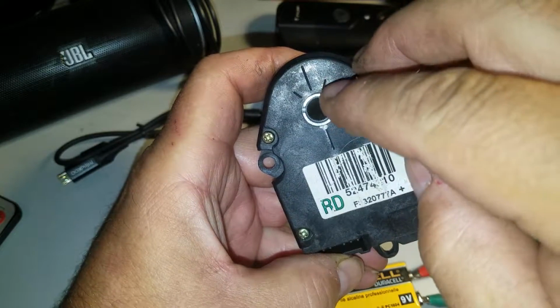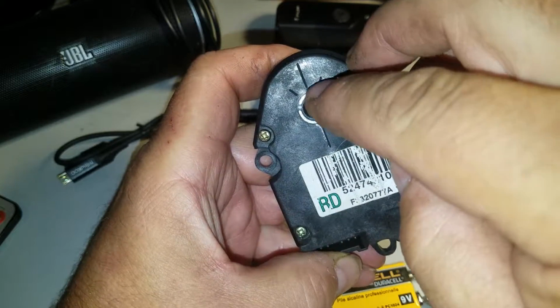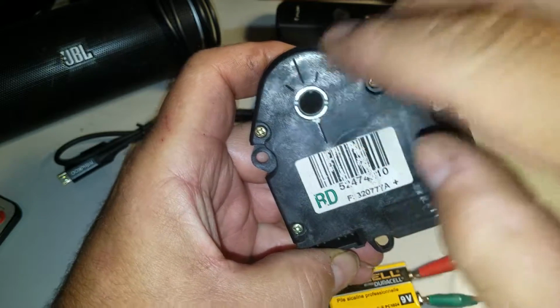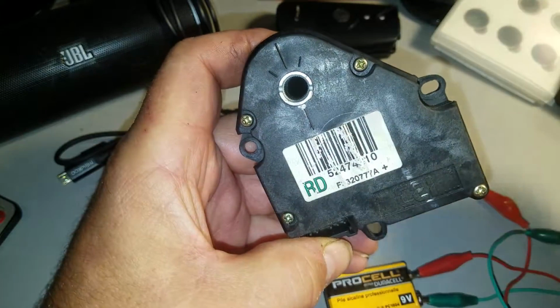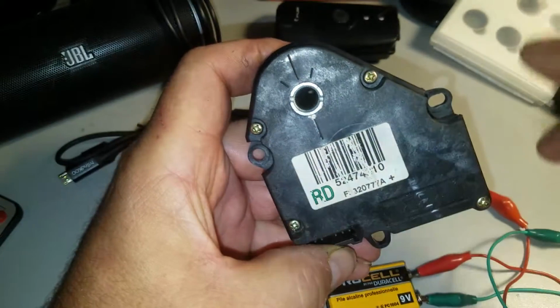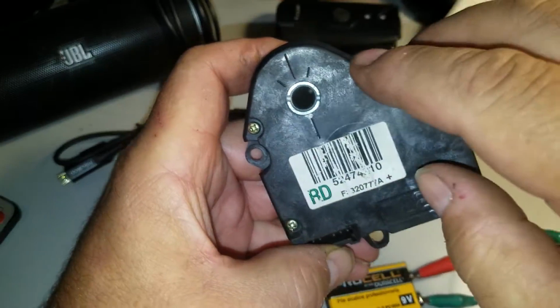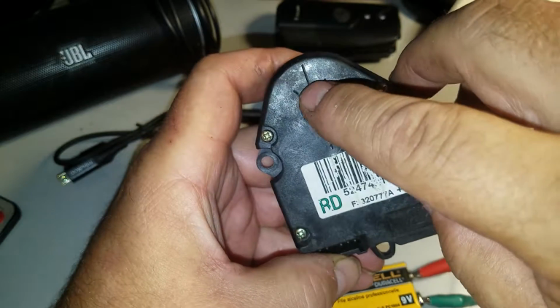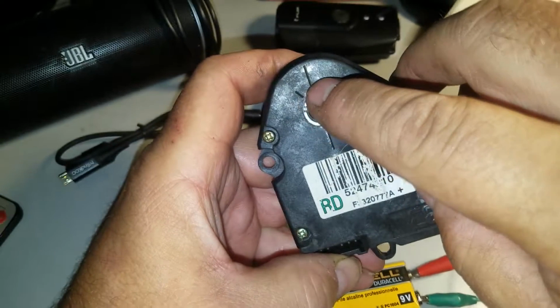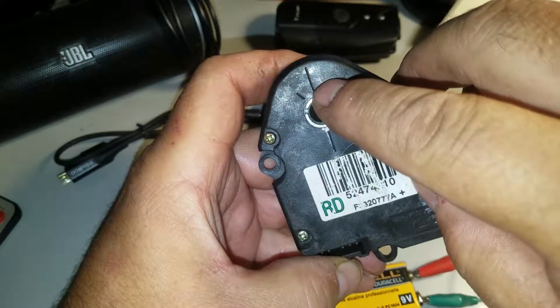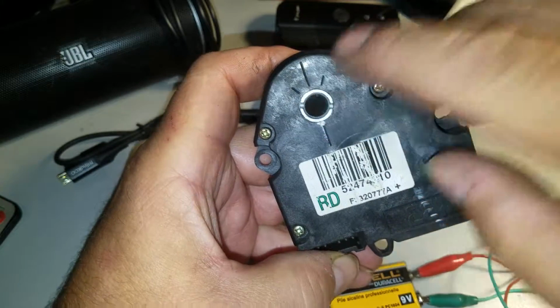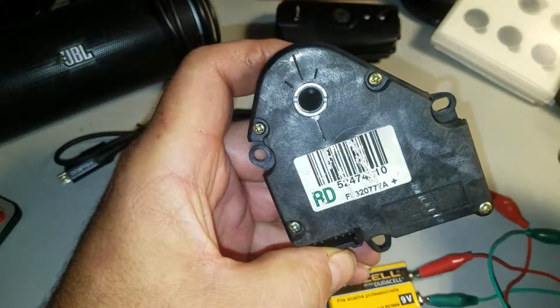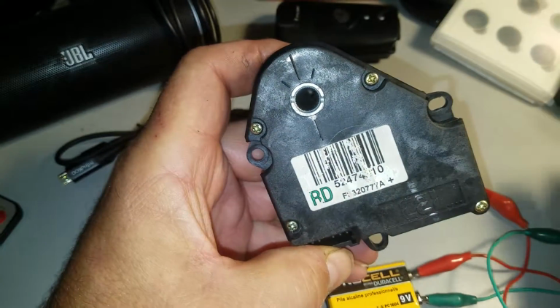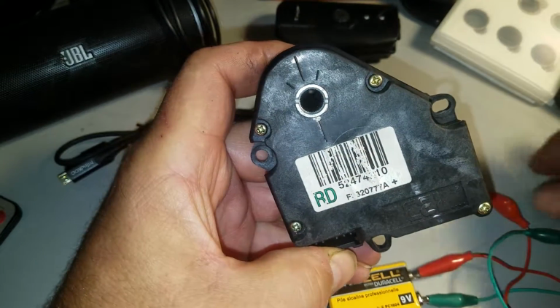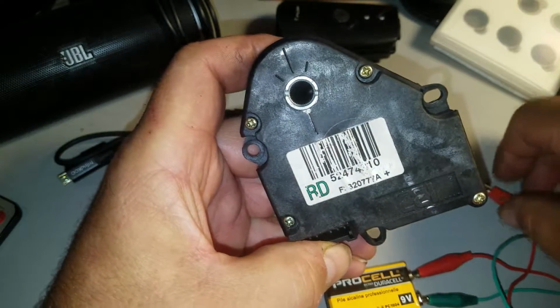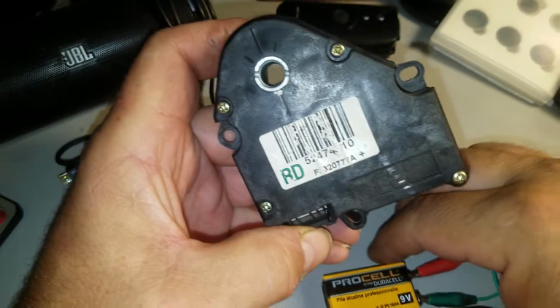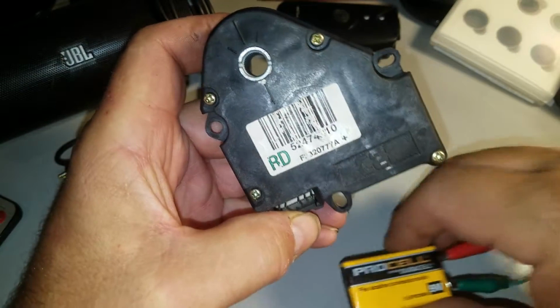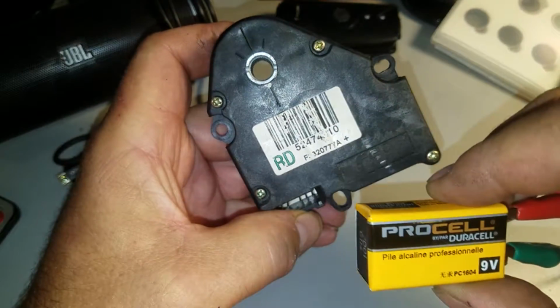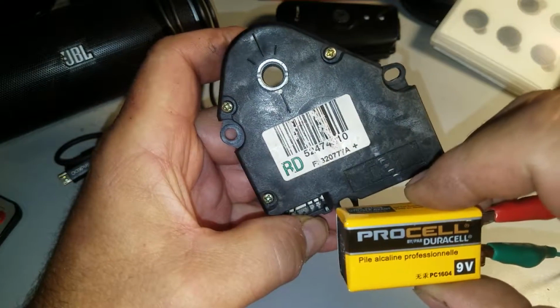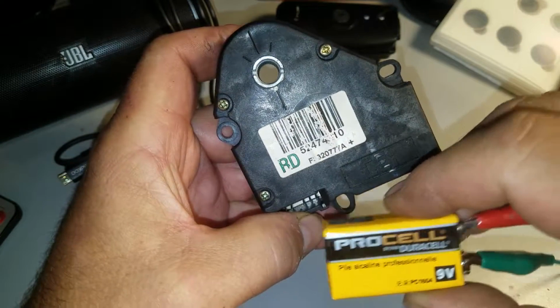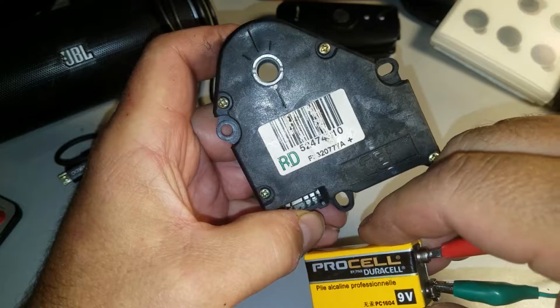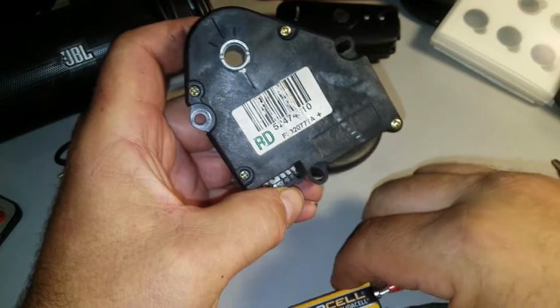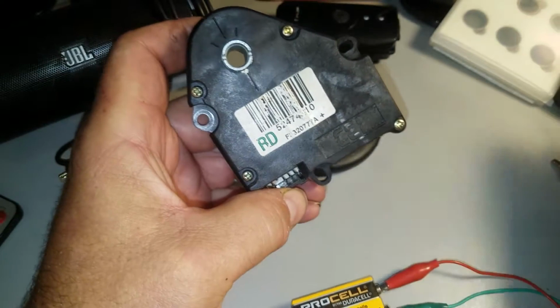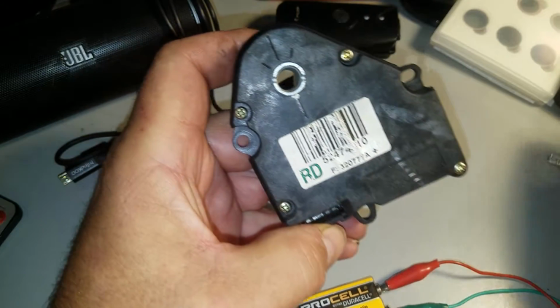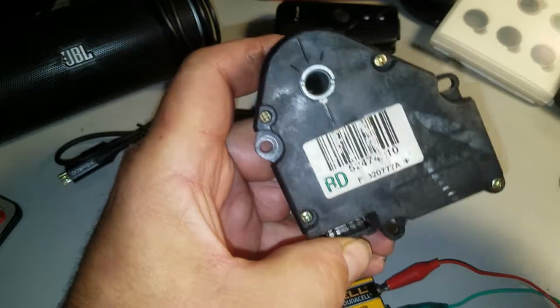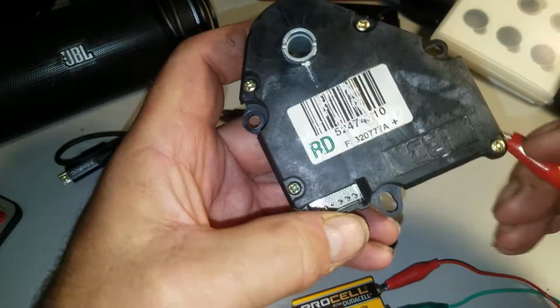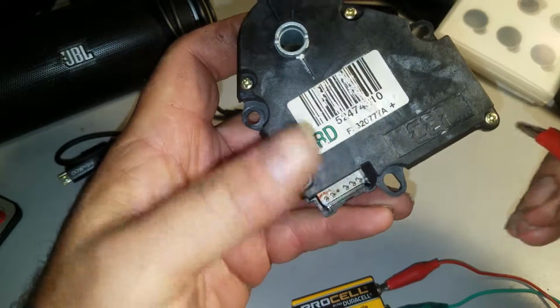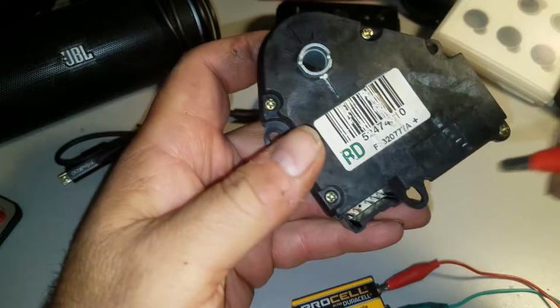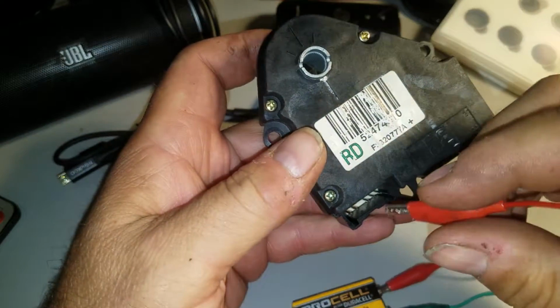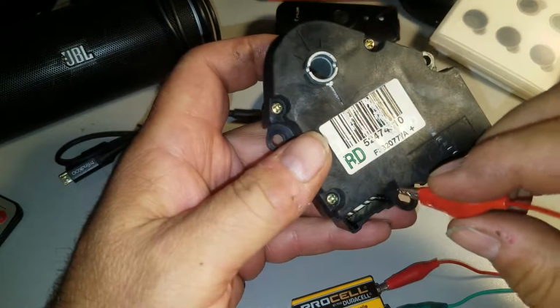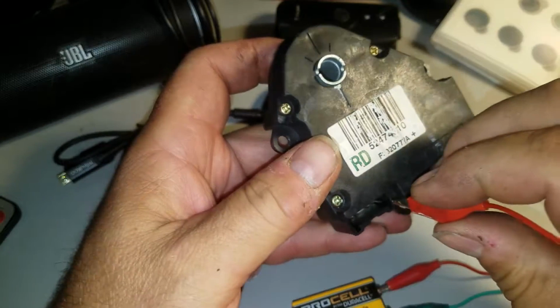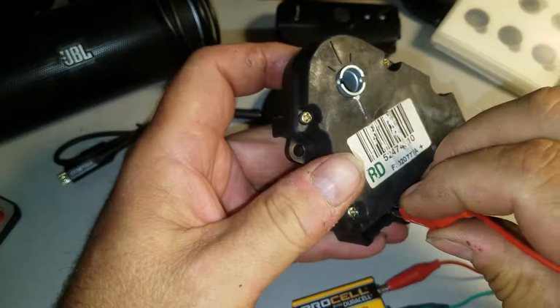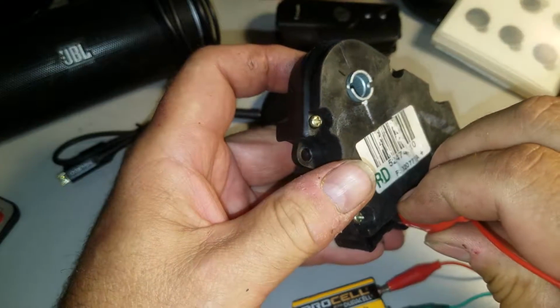That's how you reset it. You could put it right smack in the middle too — that's not a bad idea. Anyway, I'm going to use a 9V battery, so we have a positive and the positive goes on the fourth pin.